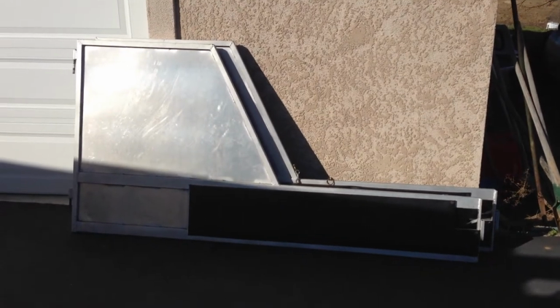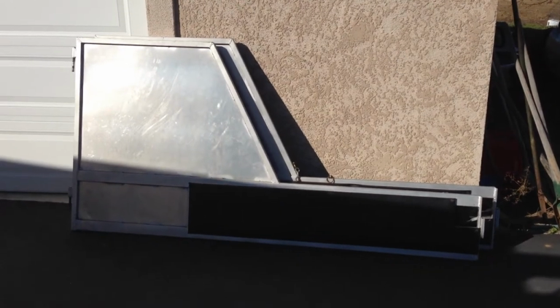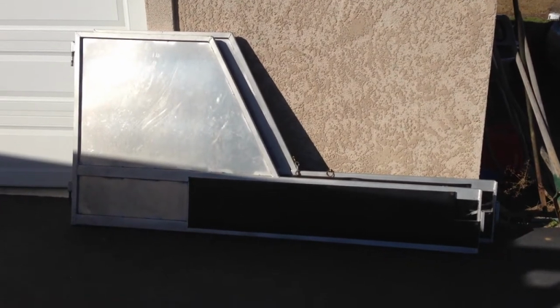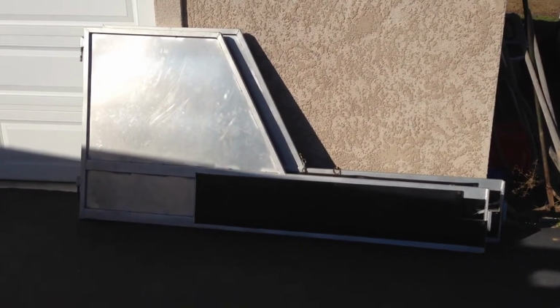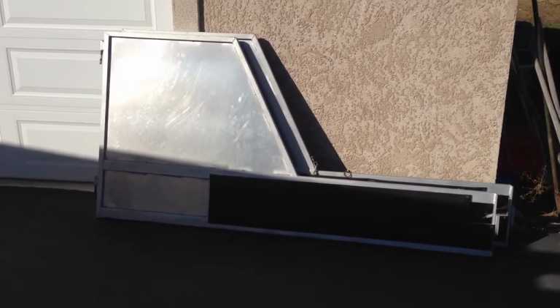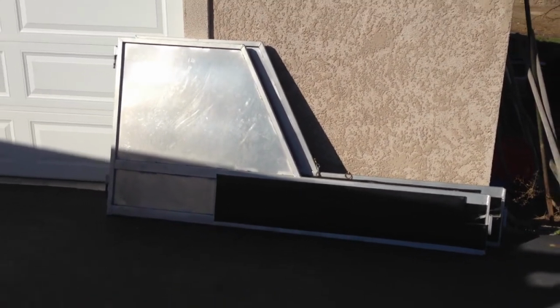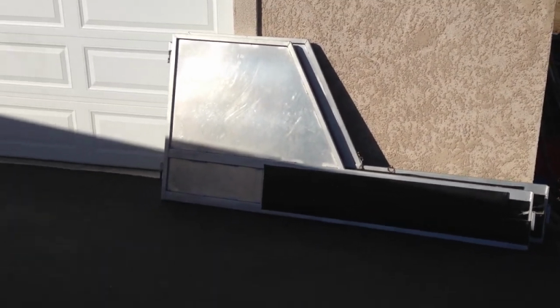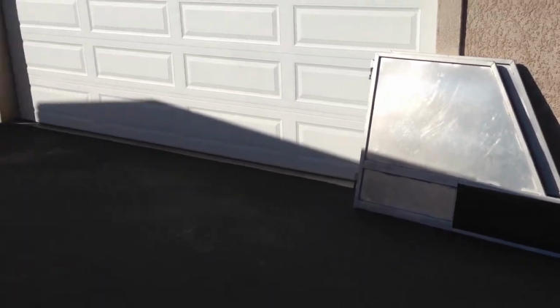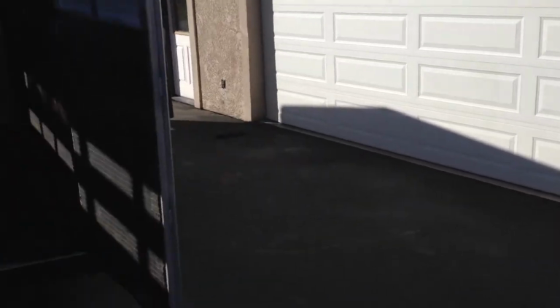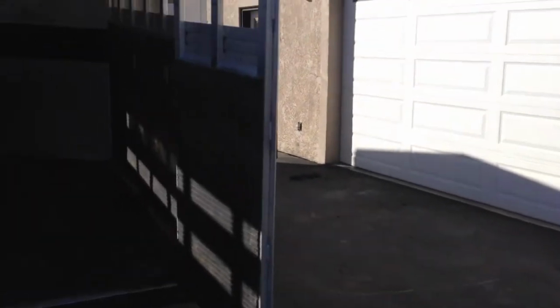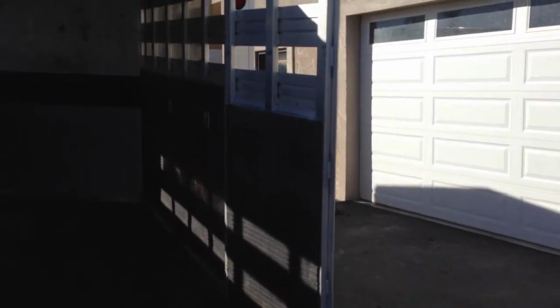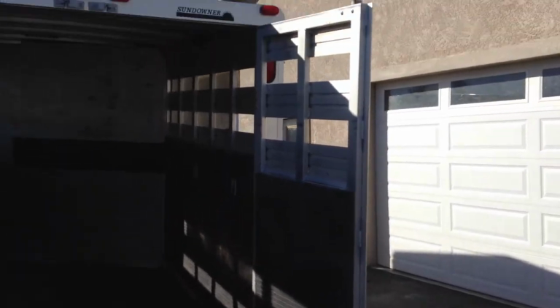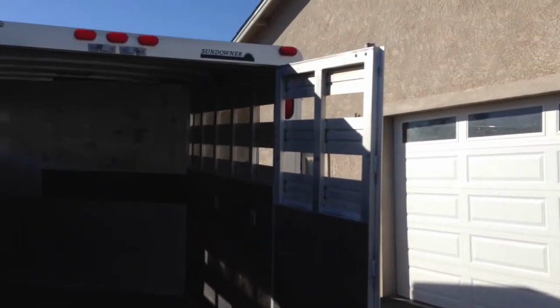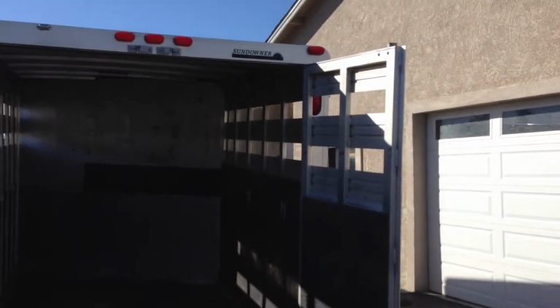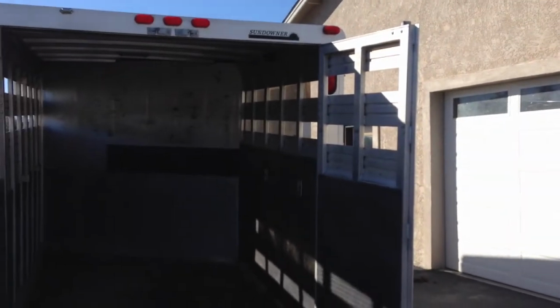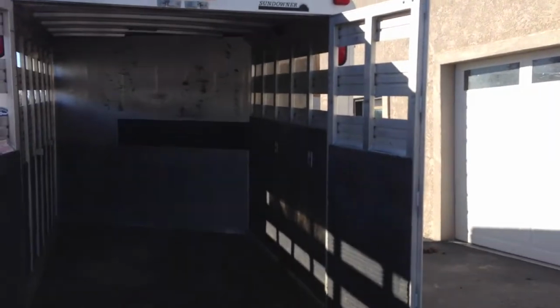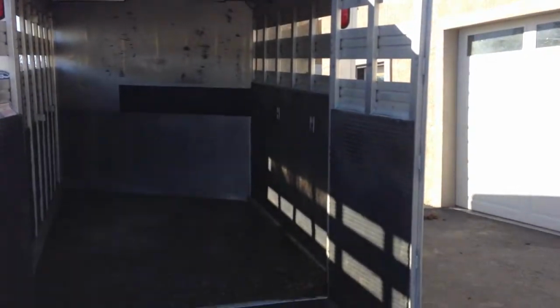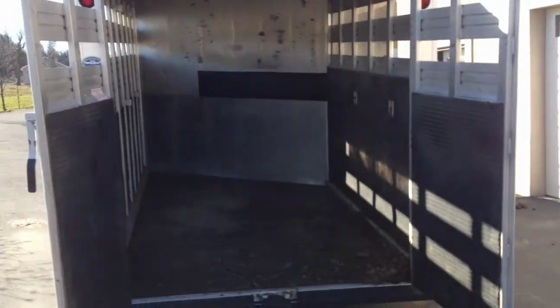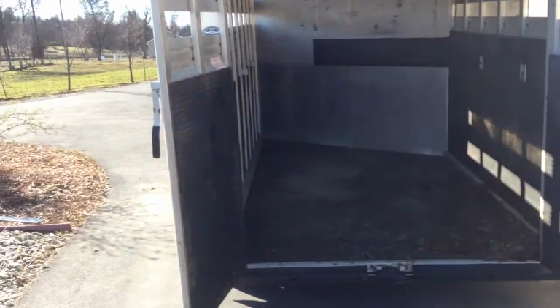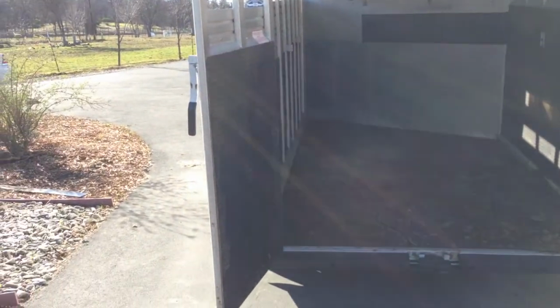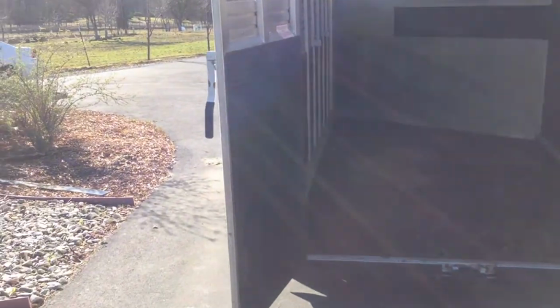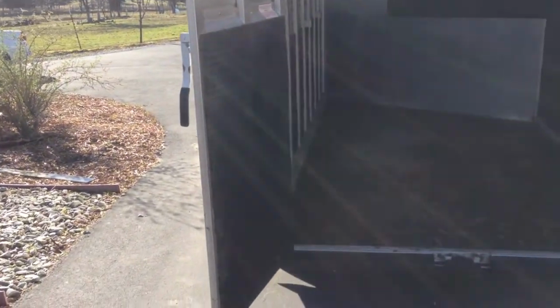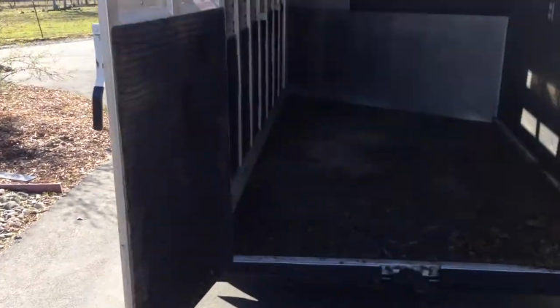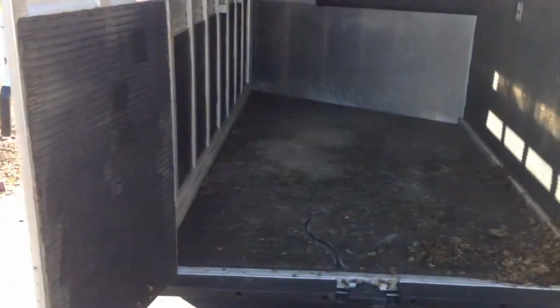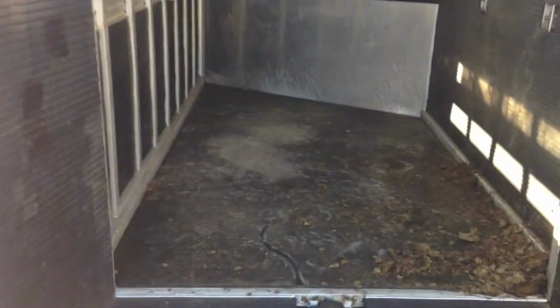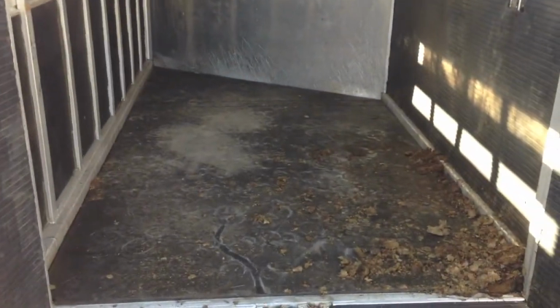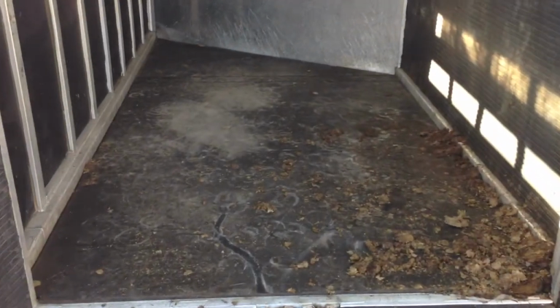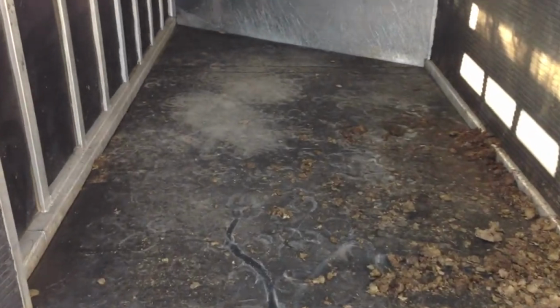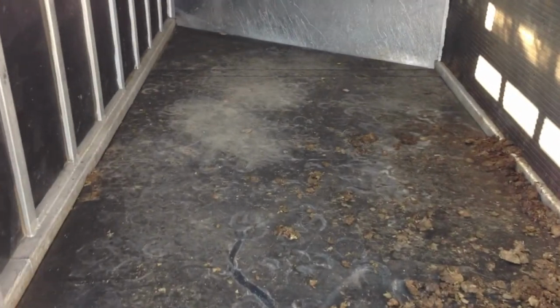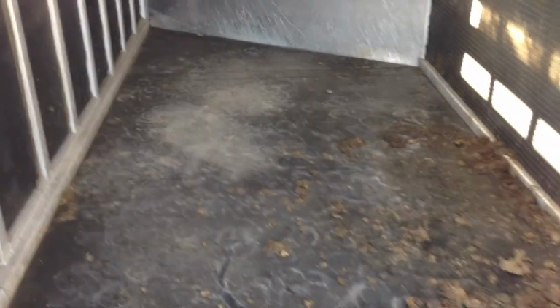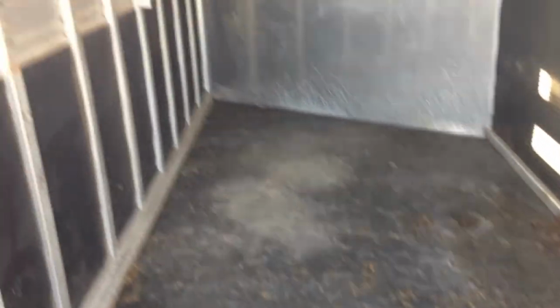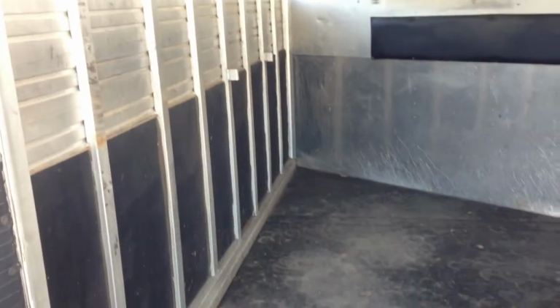There are the two slants that are normally in it, but we rode the other day so we had to take them out. There's the inside of the doors, the mats, and the inside of the trailer.